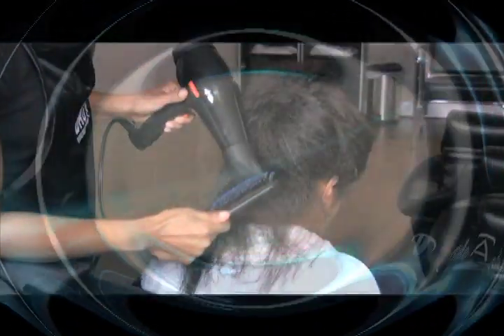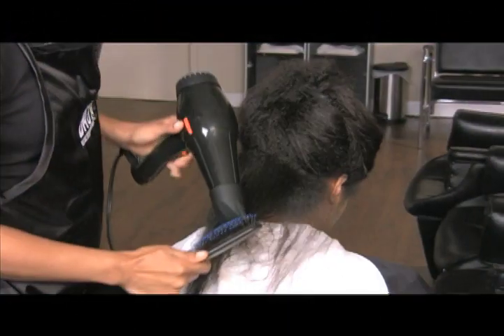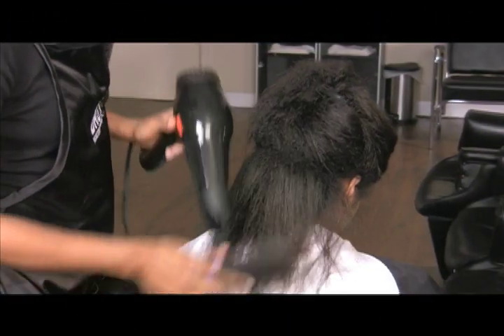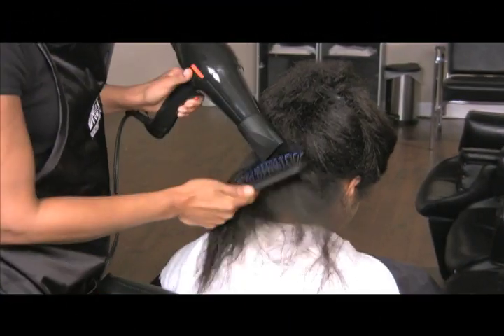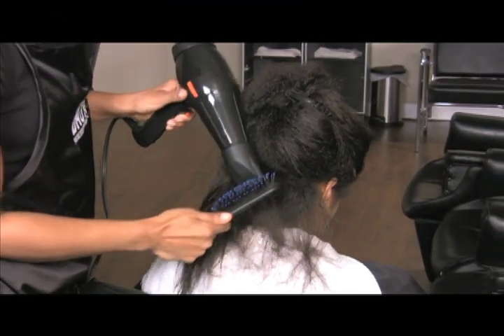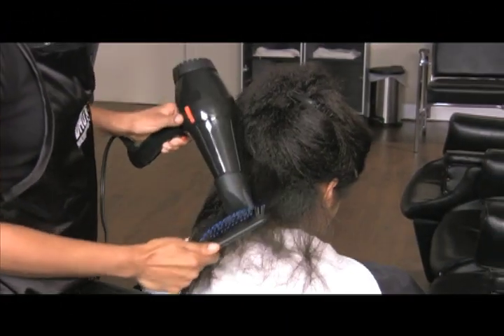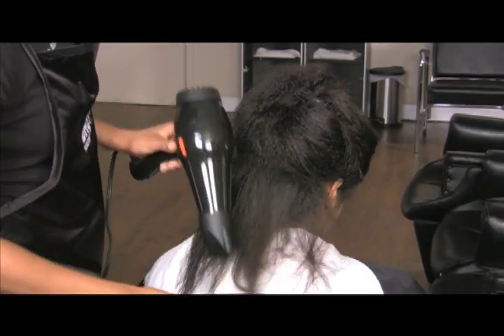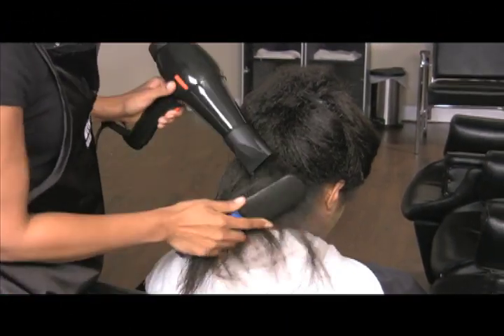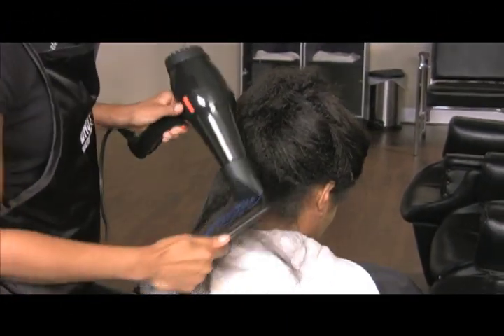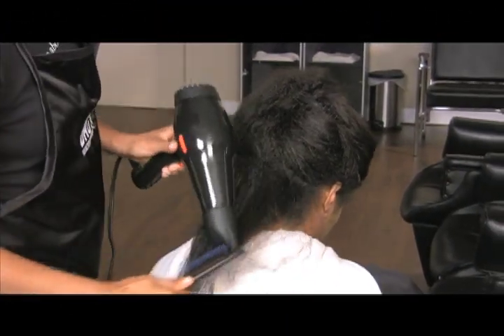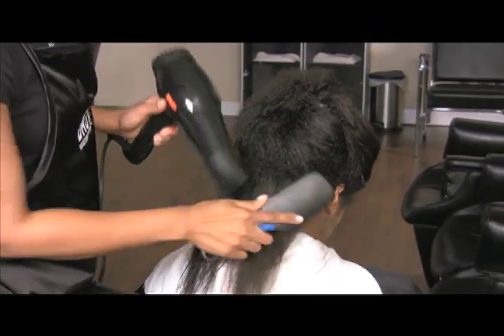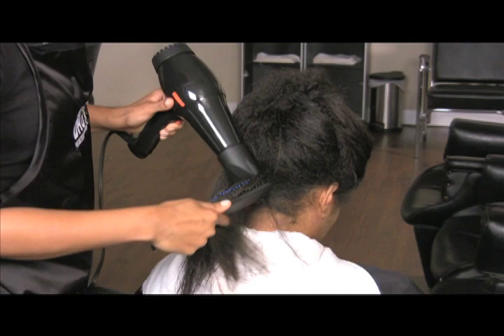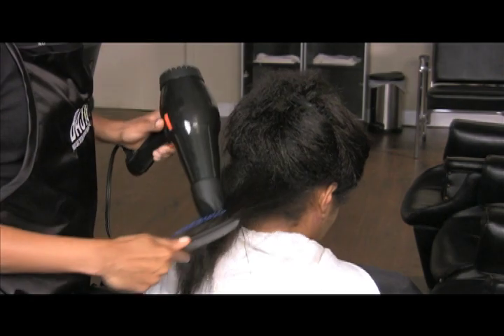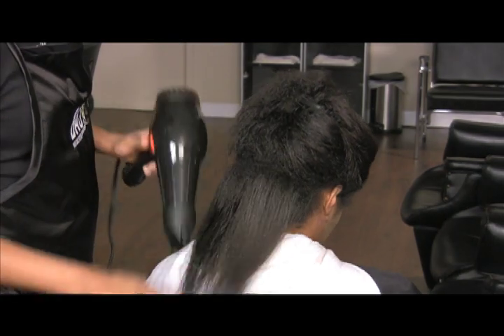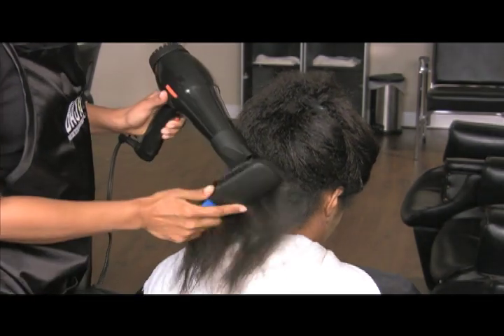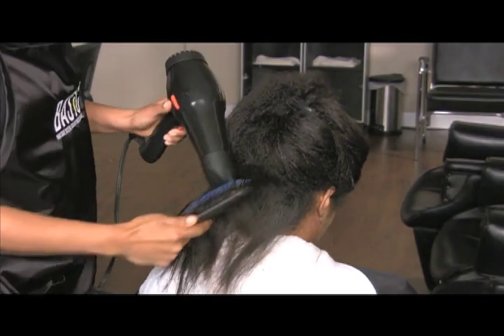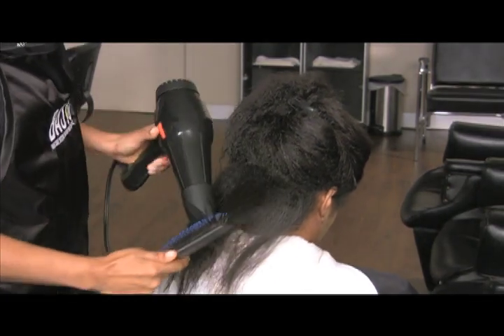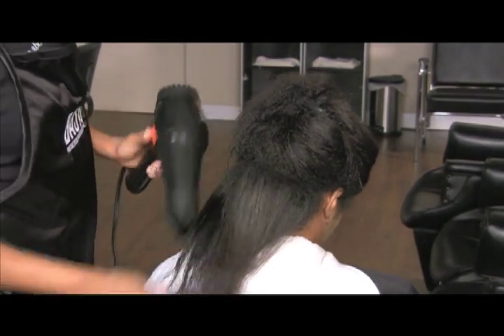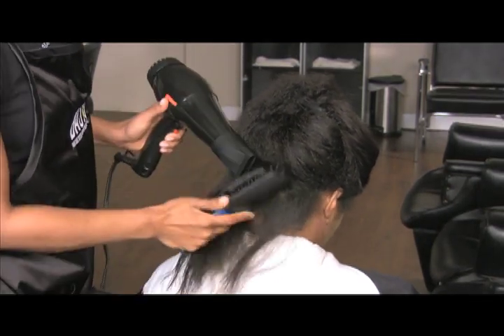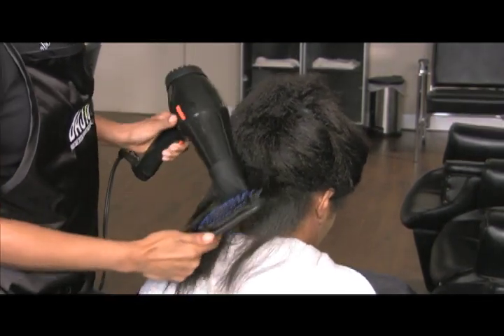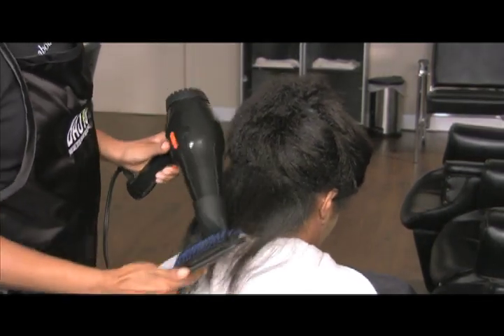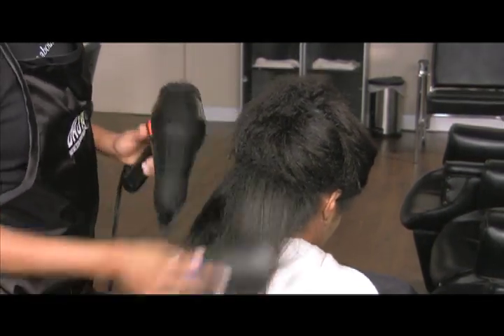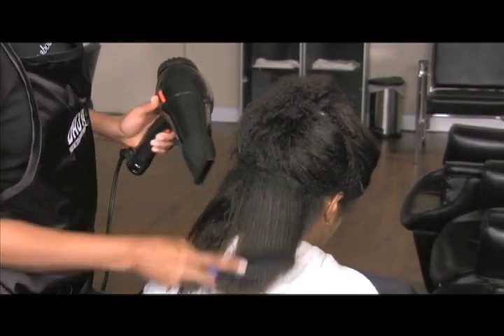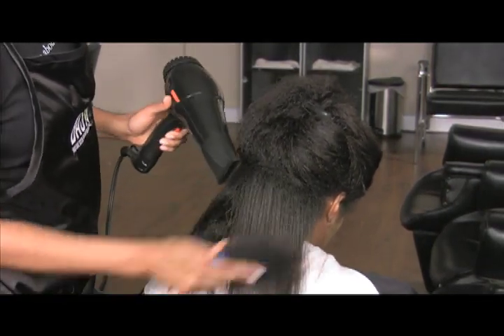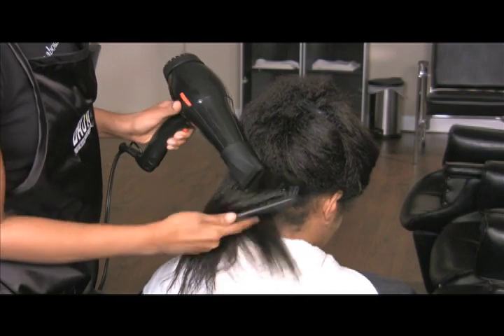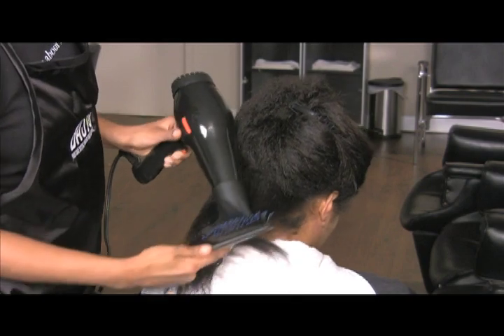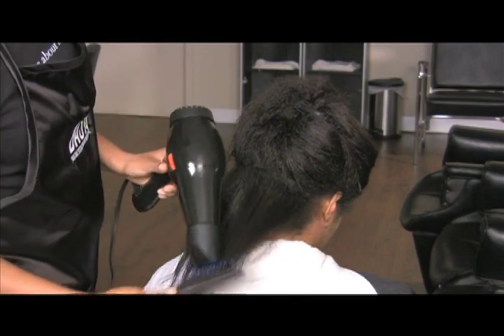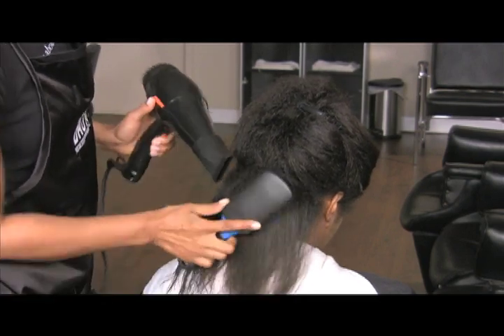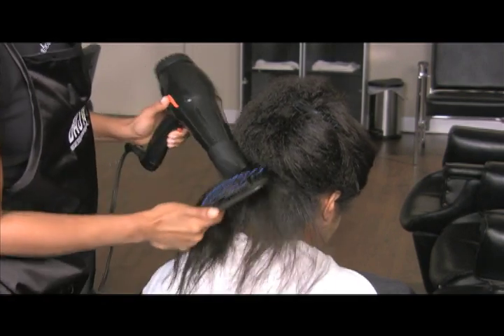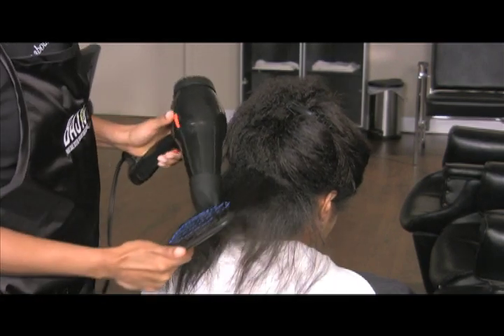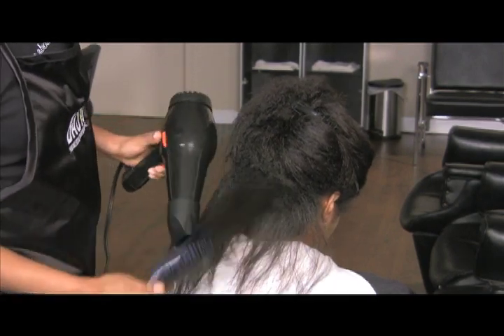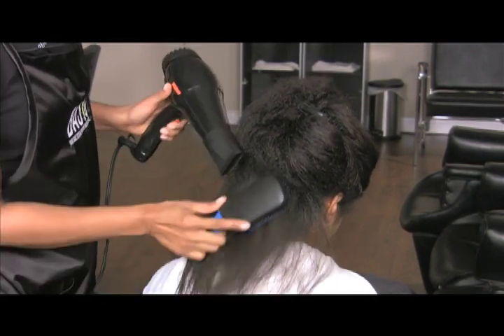Blow dry the hair on a warm setting to detangle the hair and to remove excess surface water from the hair shaft. Blow drying tightly coiled textured hair allows for easy application of the One-Step Smoothing System.